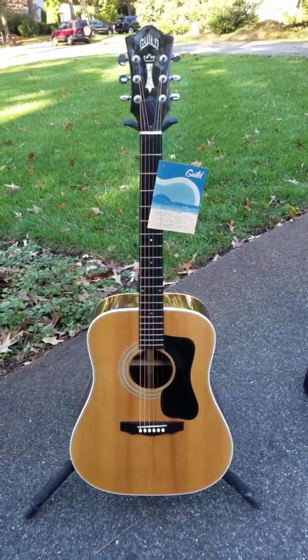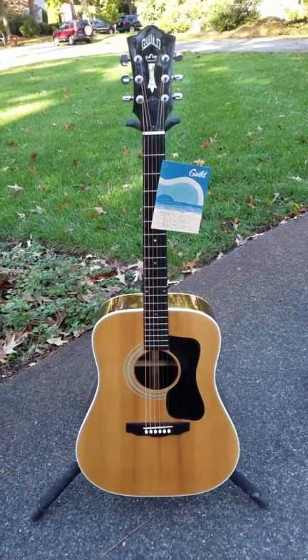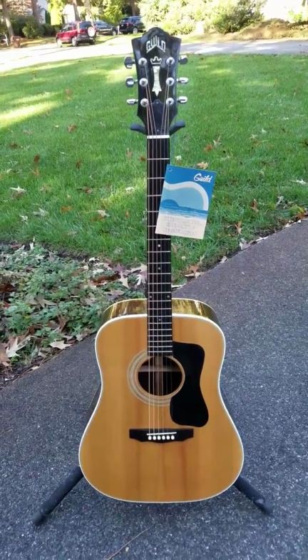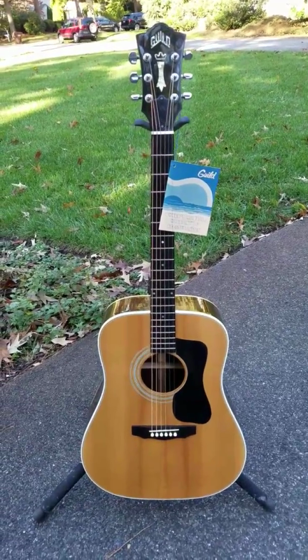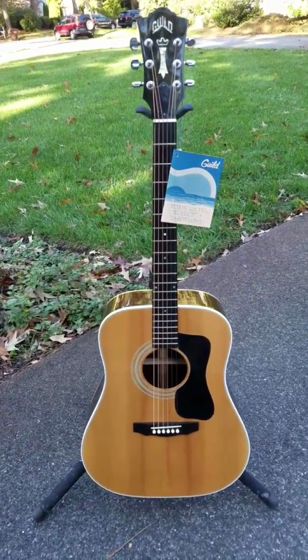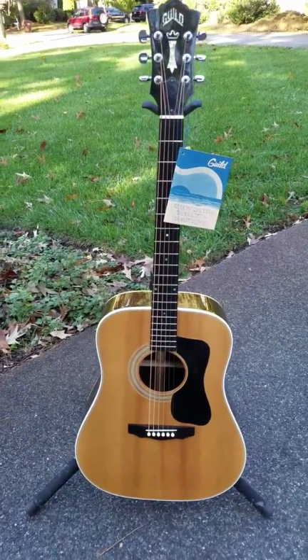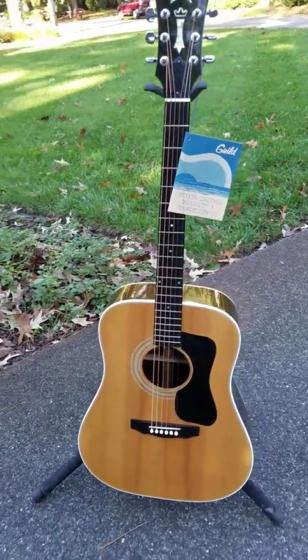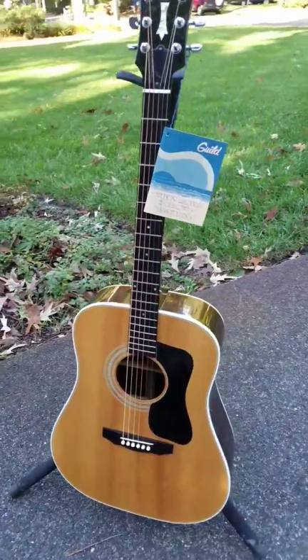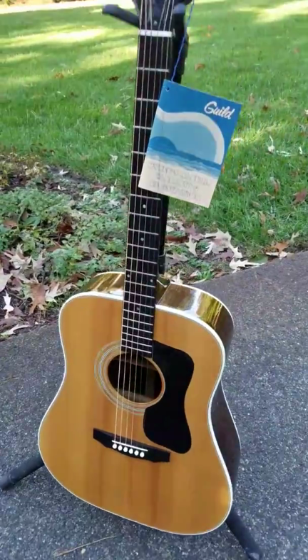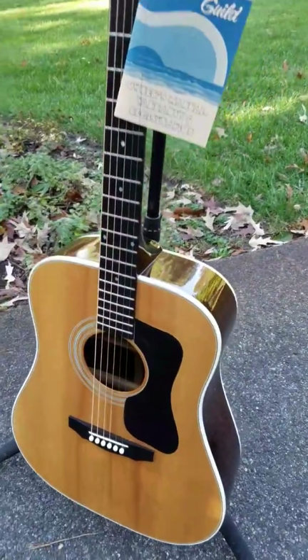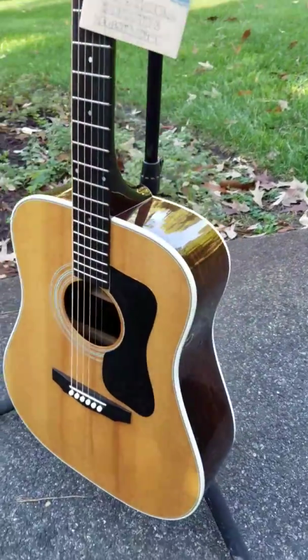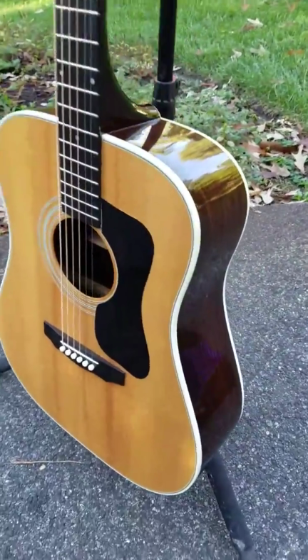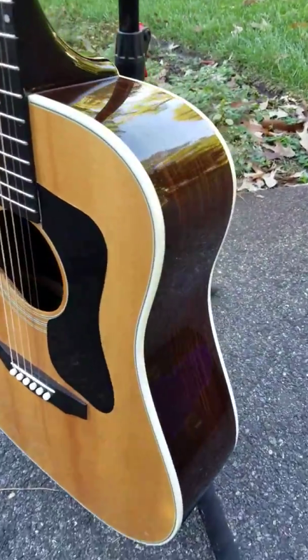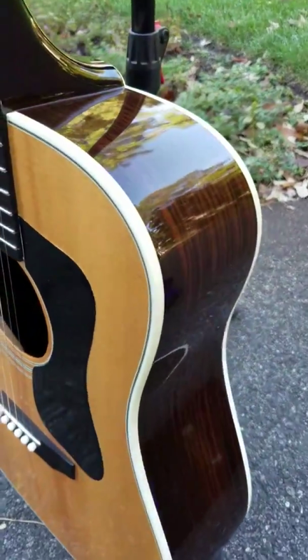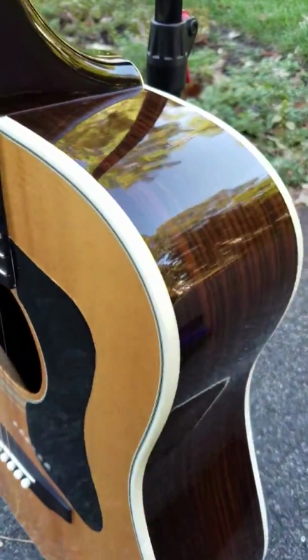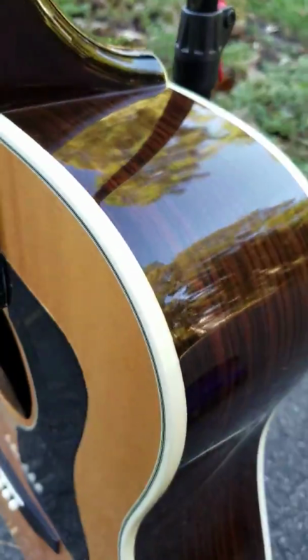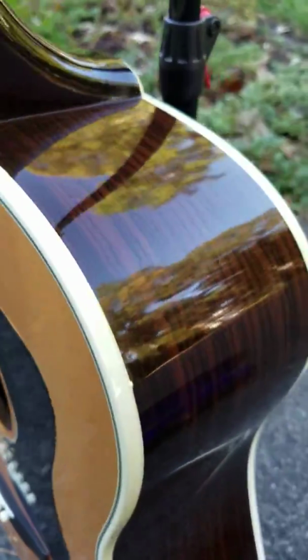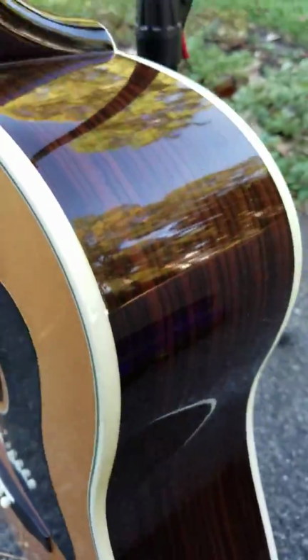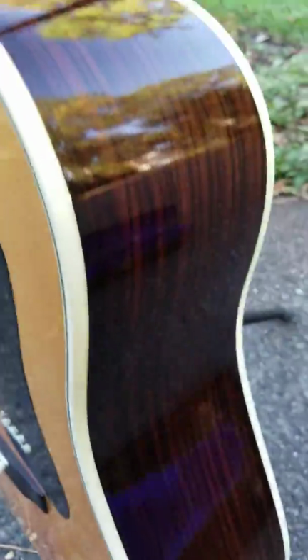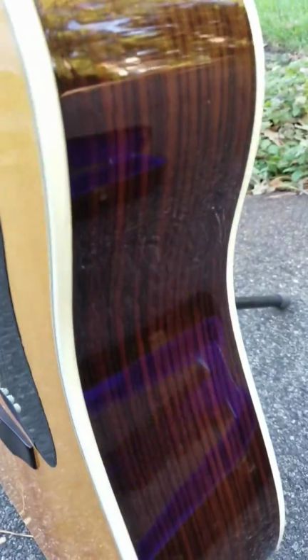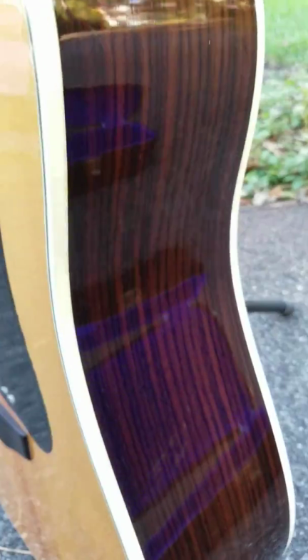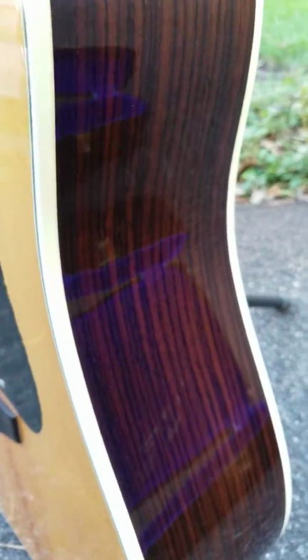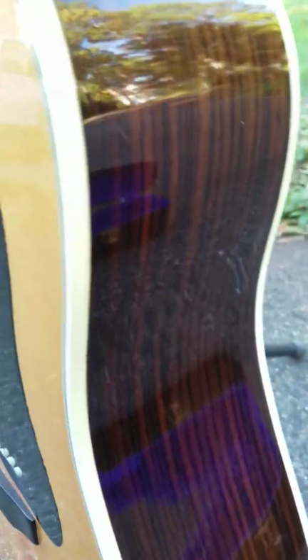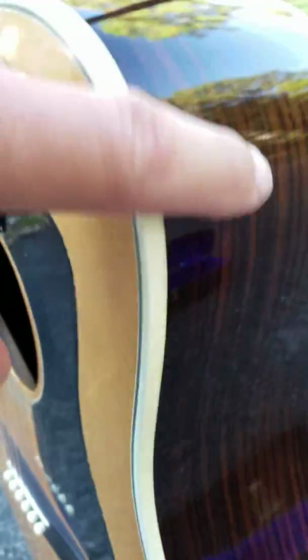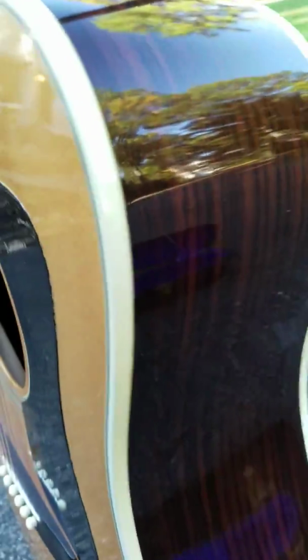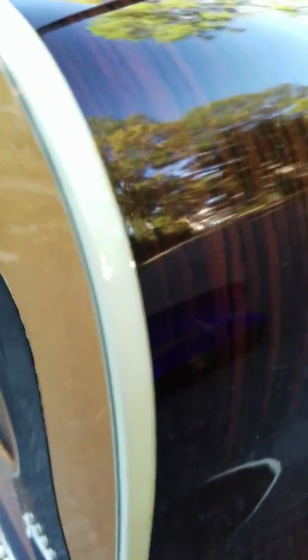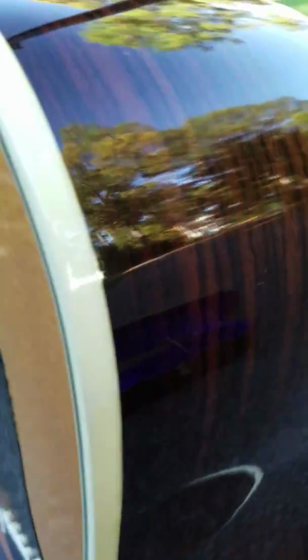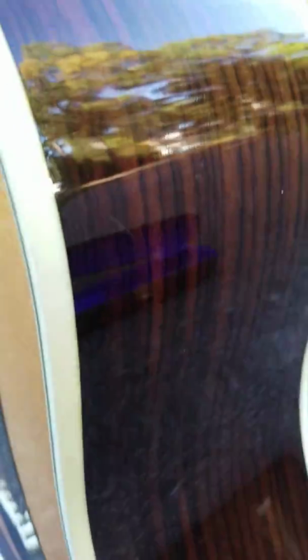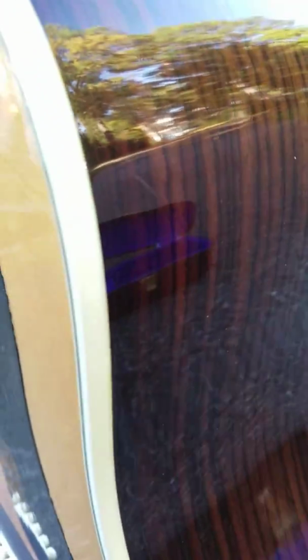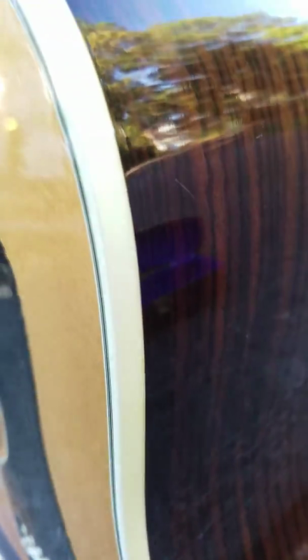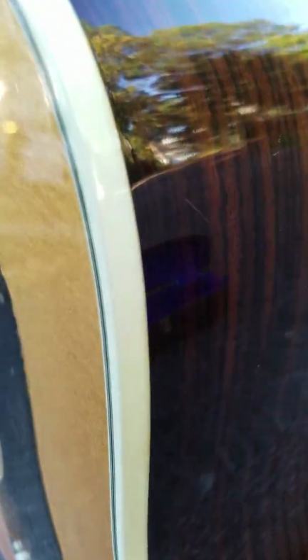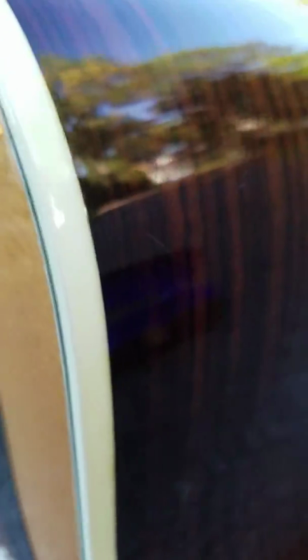All right guys, sorry about the terrible video yesterday — didn't realize the autofocus was not on, so I'm going to attempt to do this again. See if we can do this right. There's a super minor scratch right there in the middle as you can see.